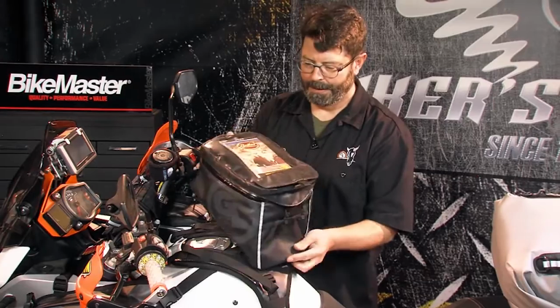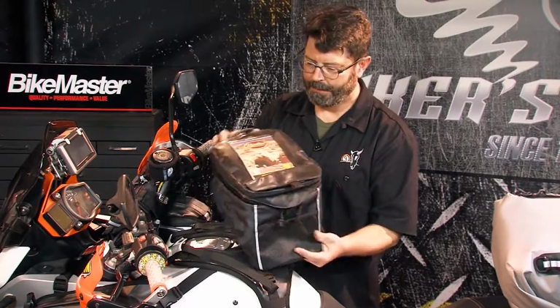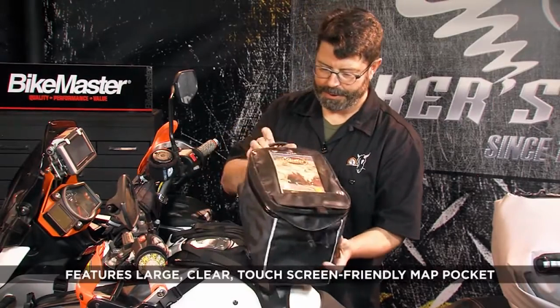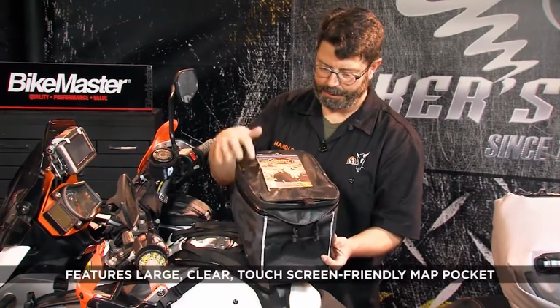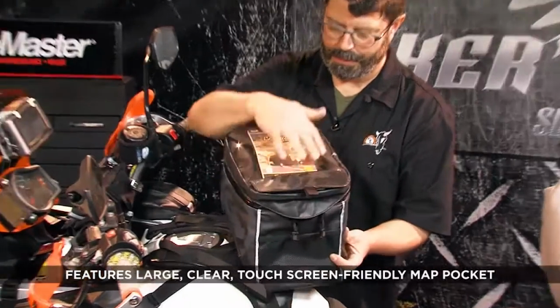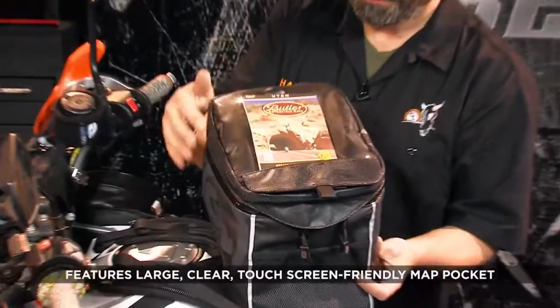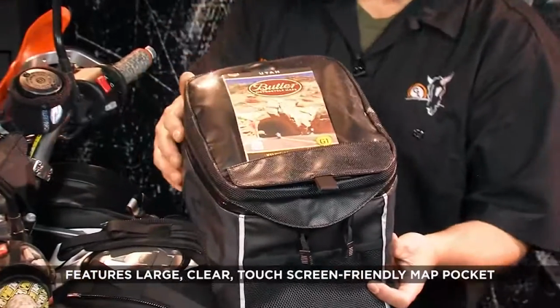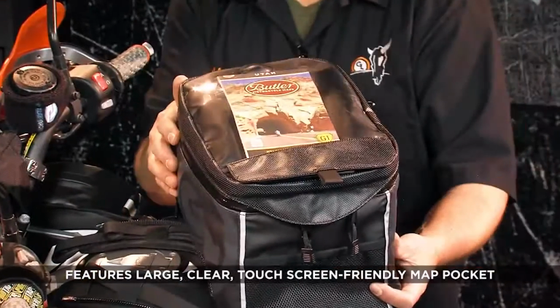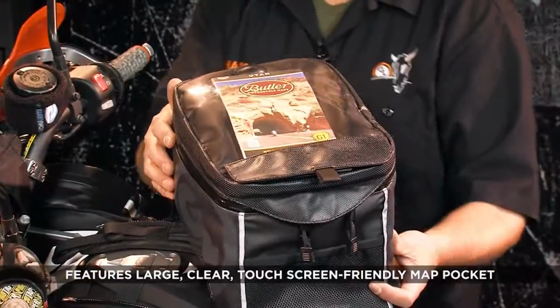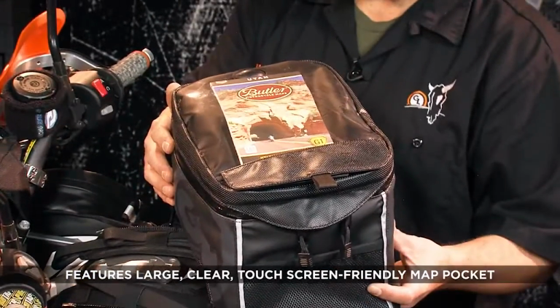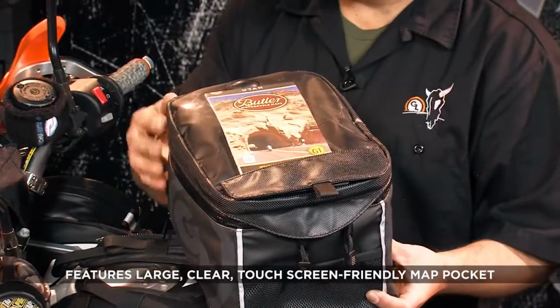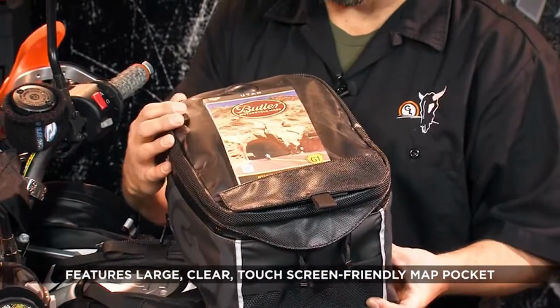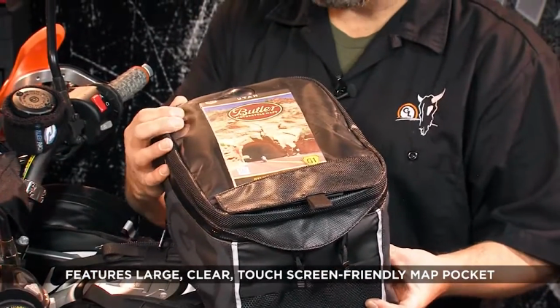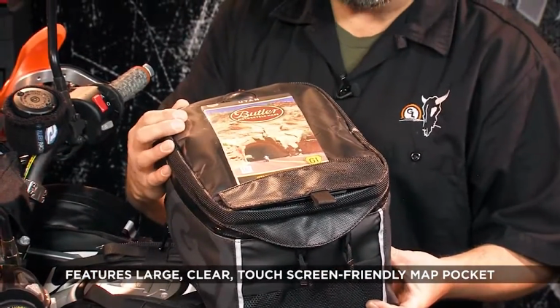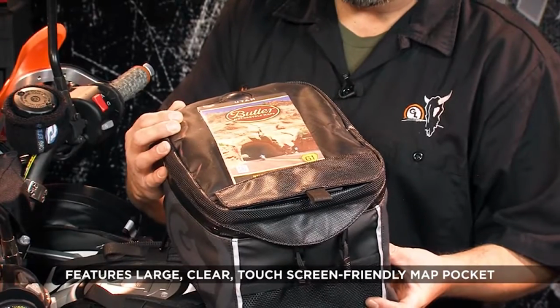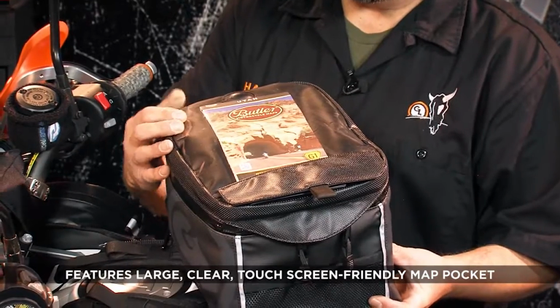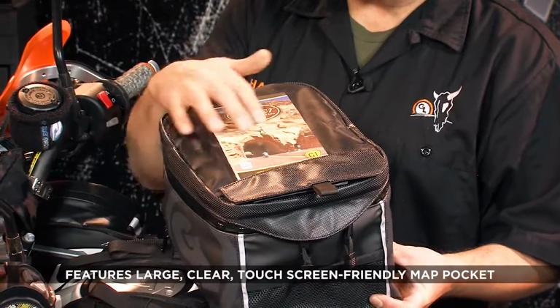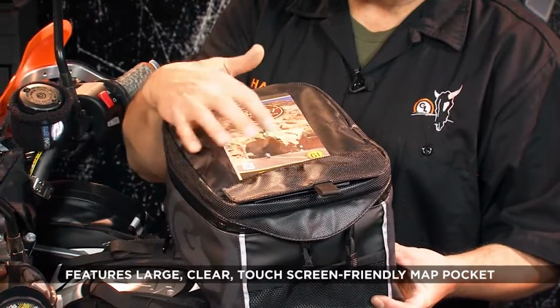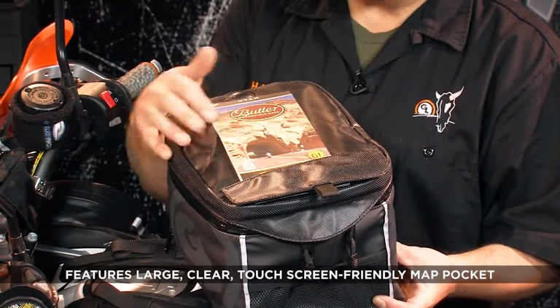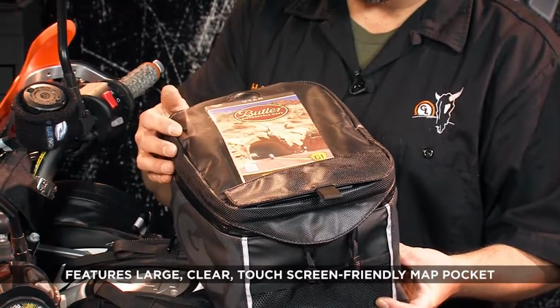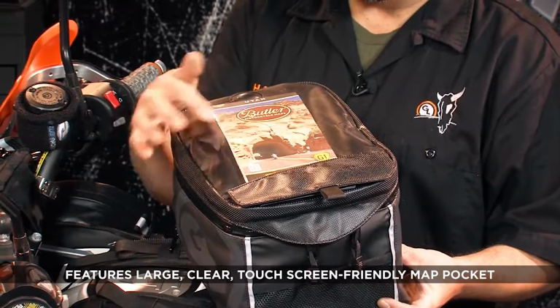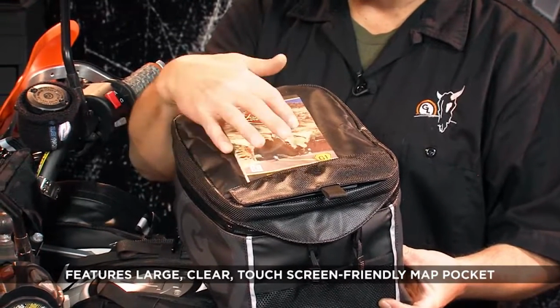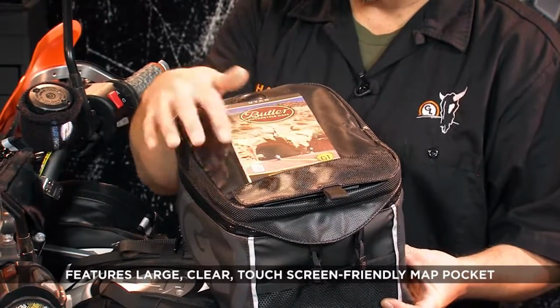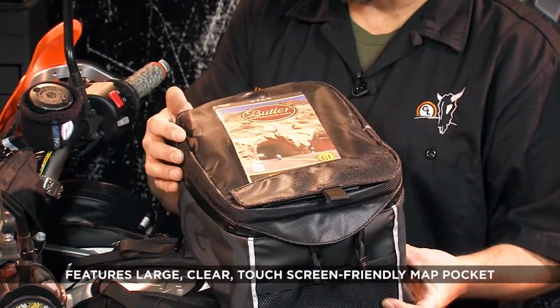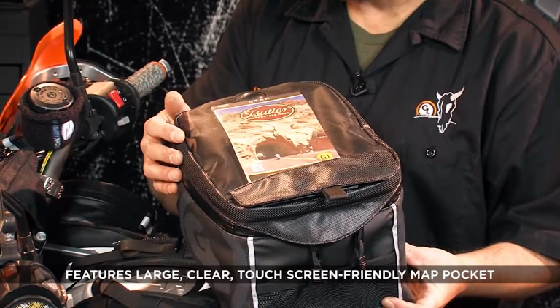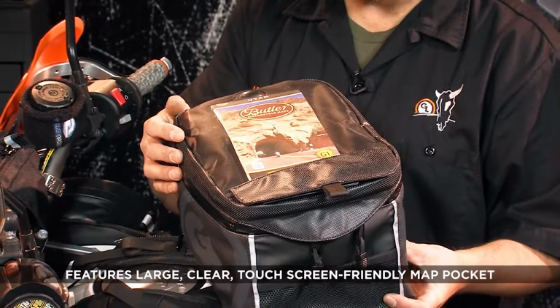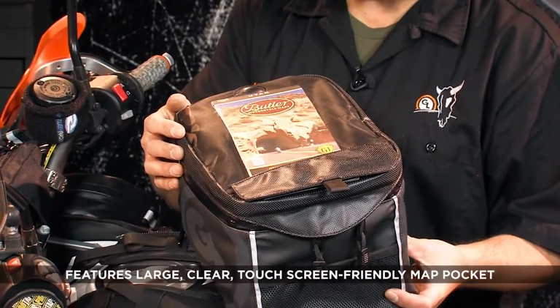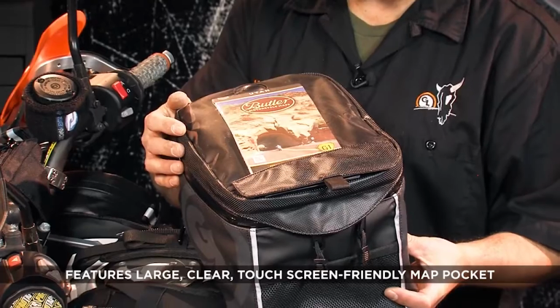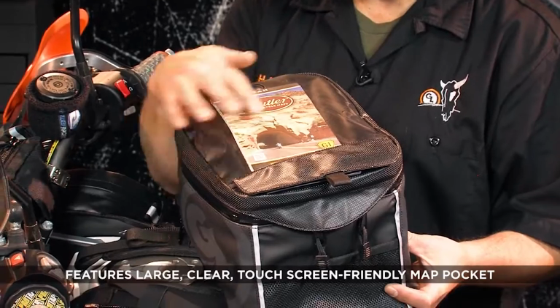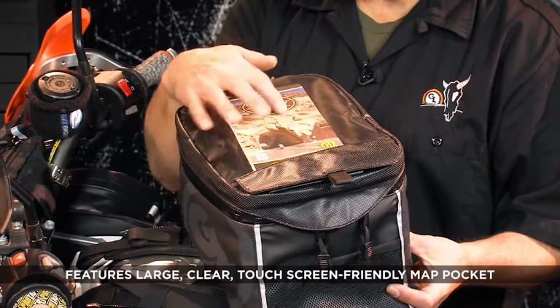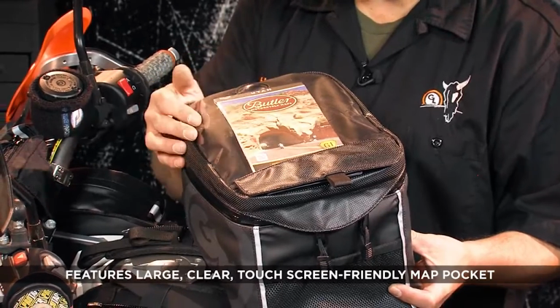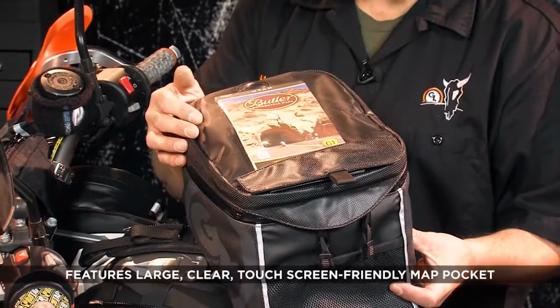It features a large clear vinyl map pocket that is also touchscreen friendly. You can work your smartphone or your tablet right through the vinyl.